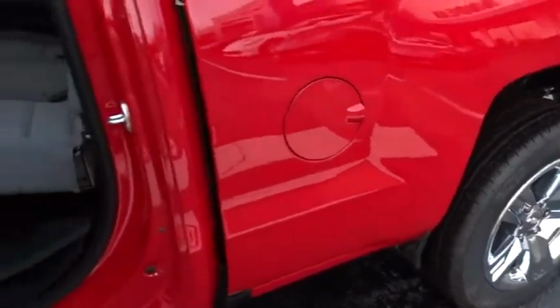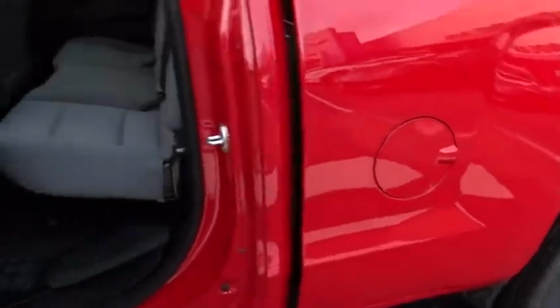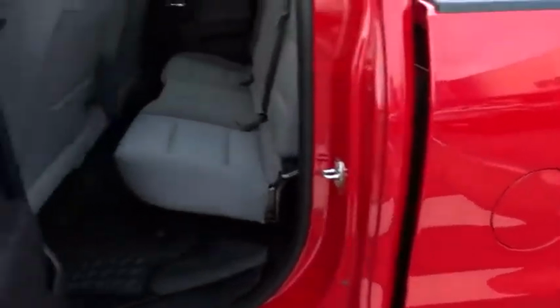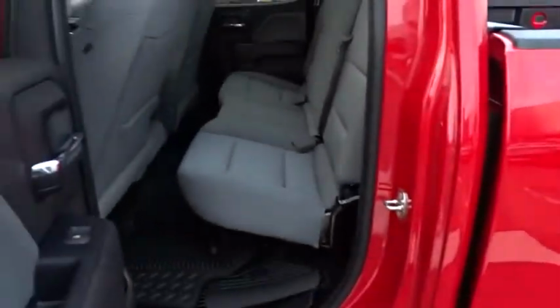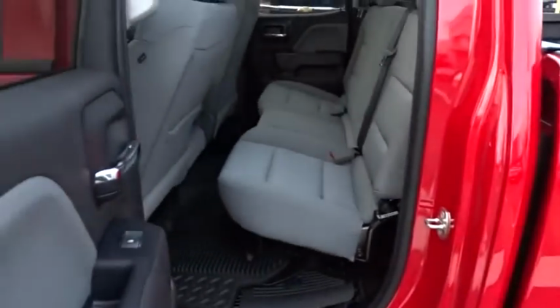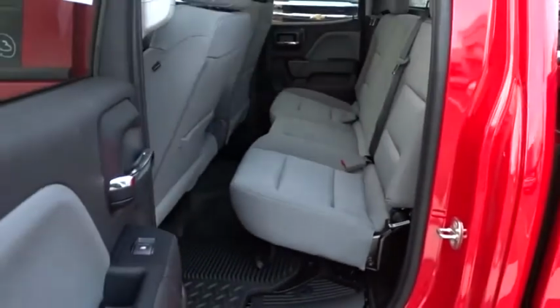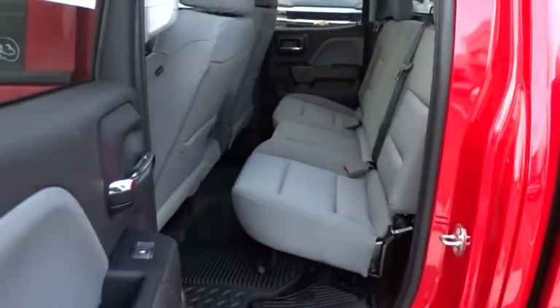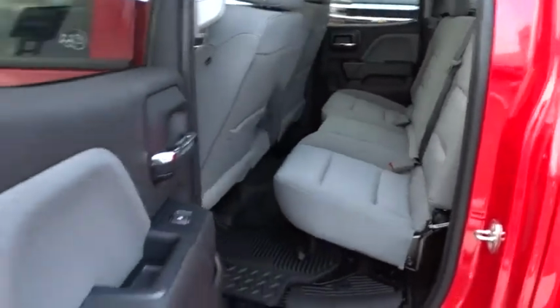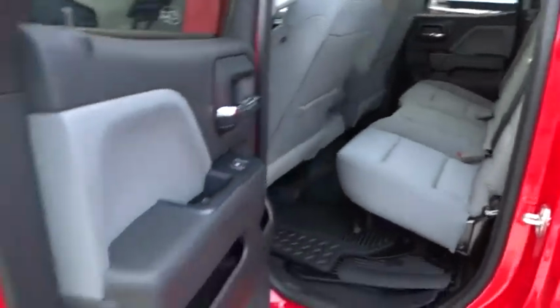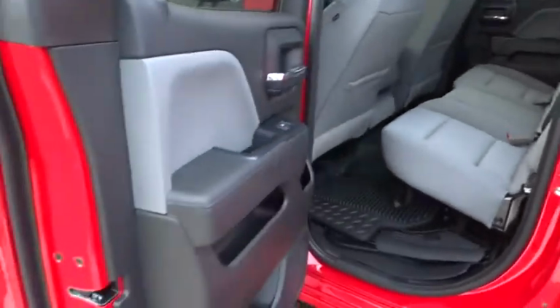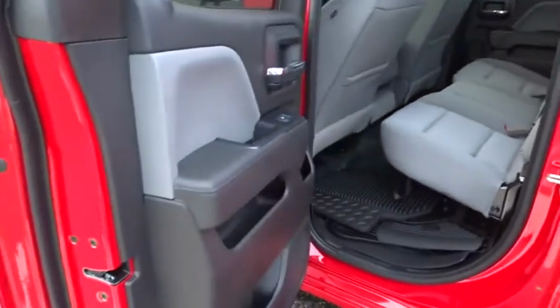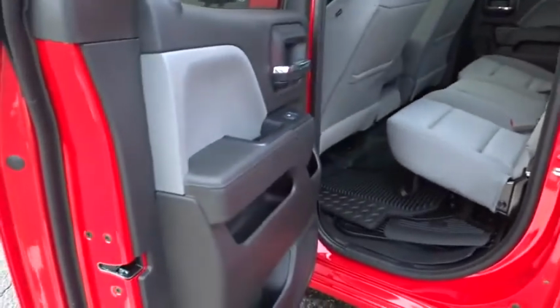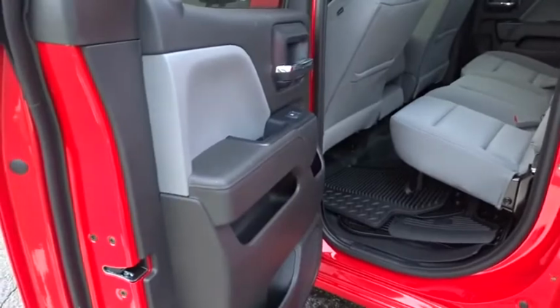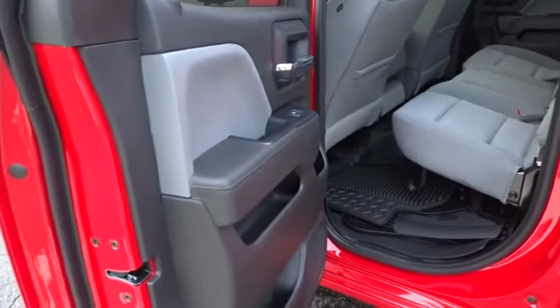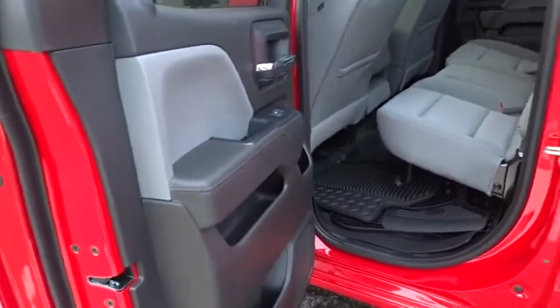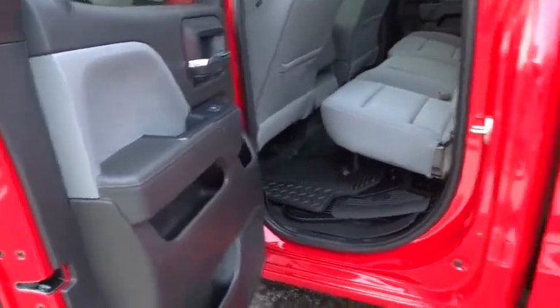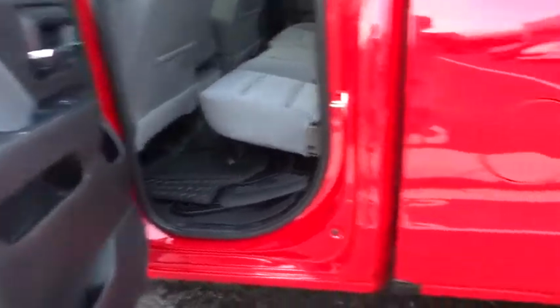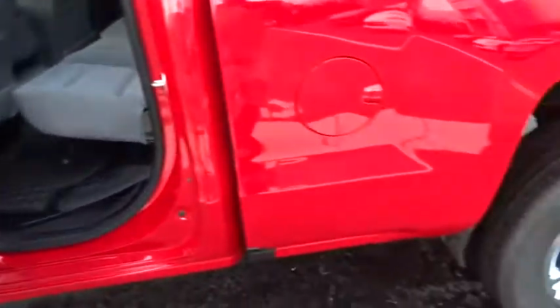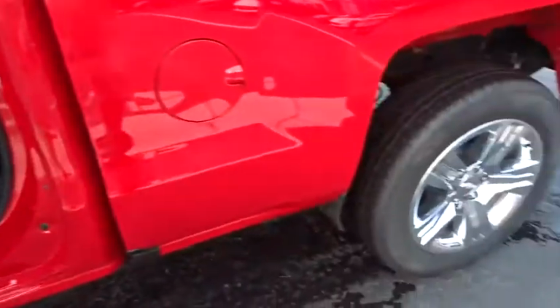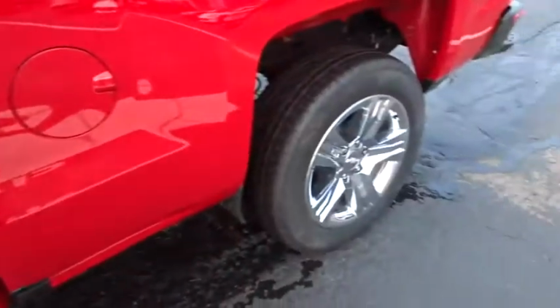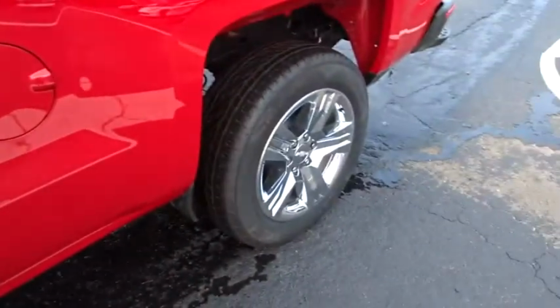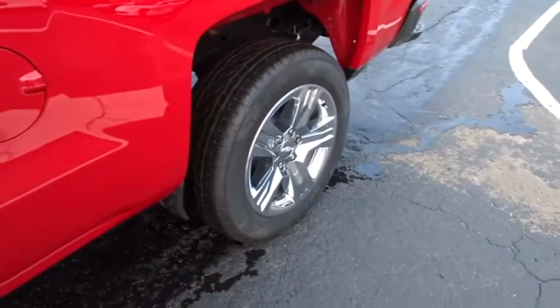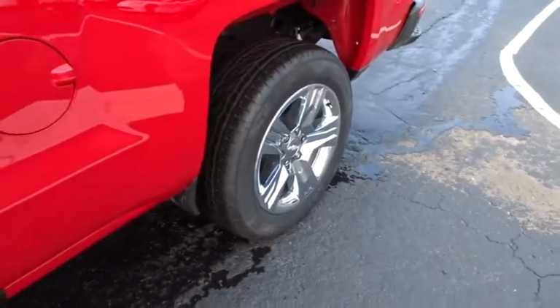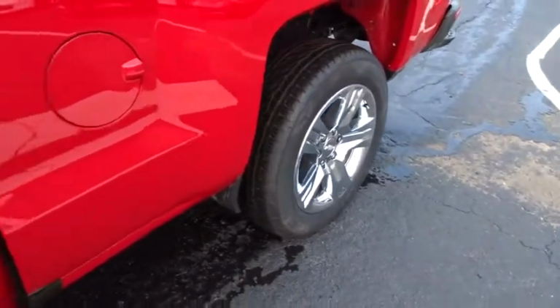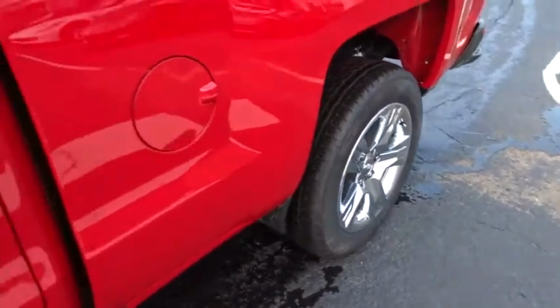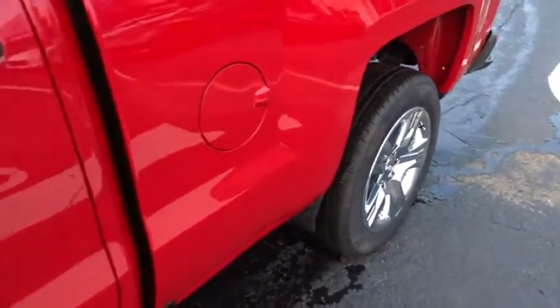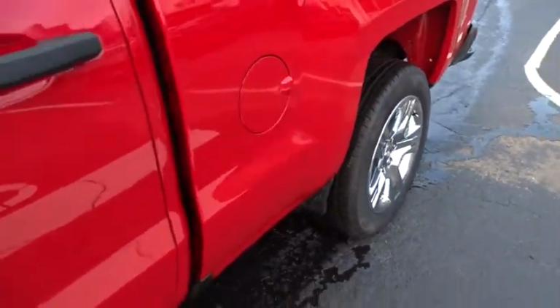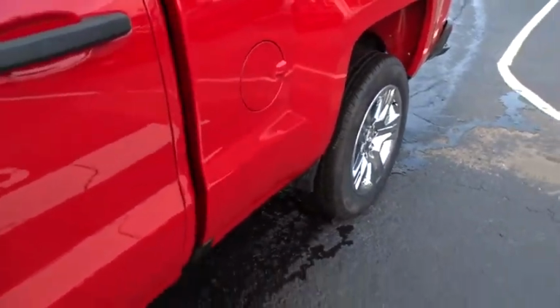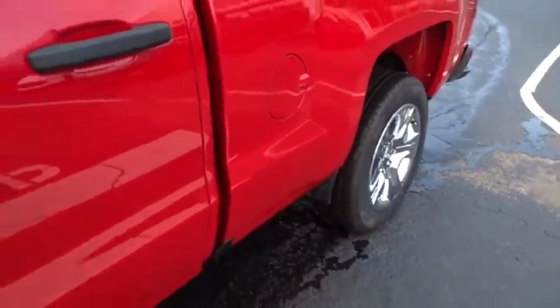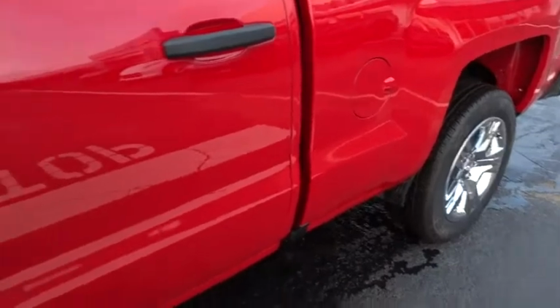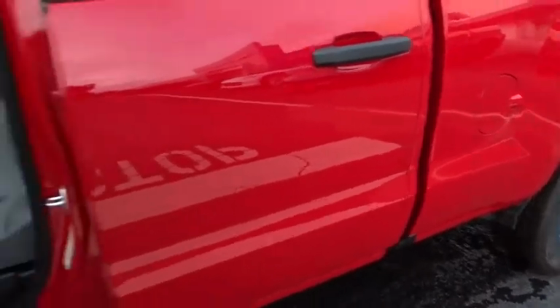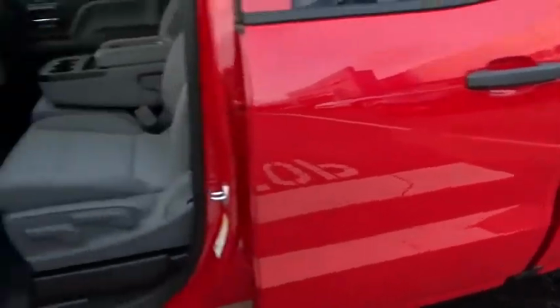Passenger airbag, power door locks, power windows, daytime running lights, chrome wheels, auxiliary audio input, rear head airbag, privacy glass.